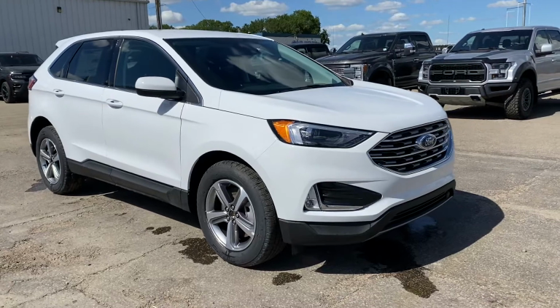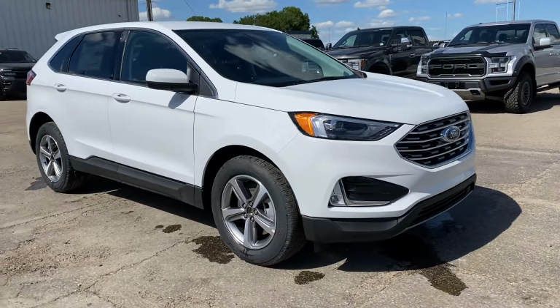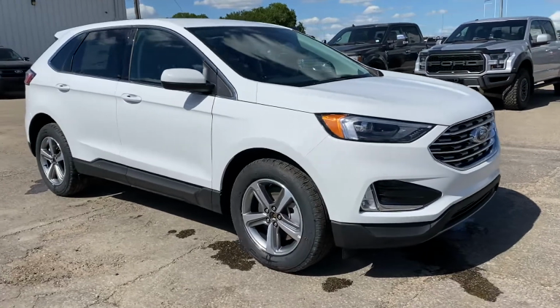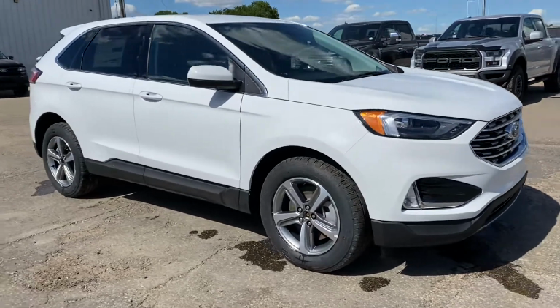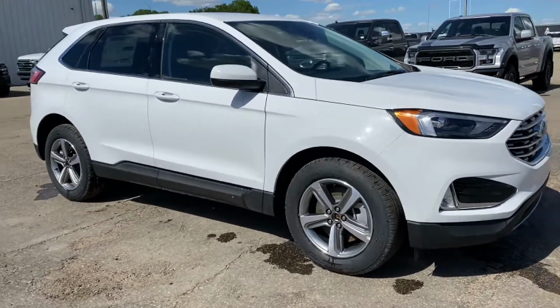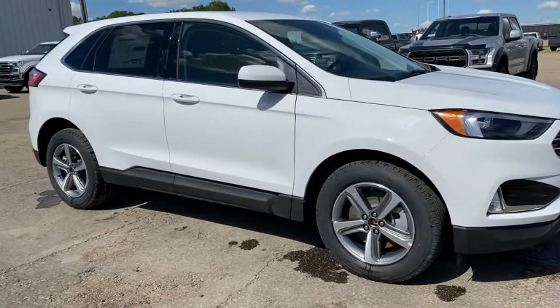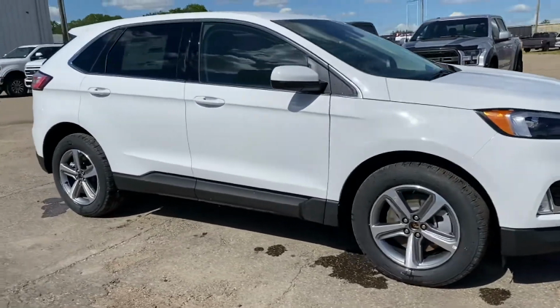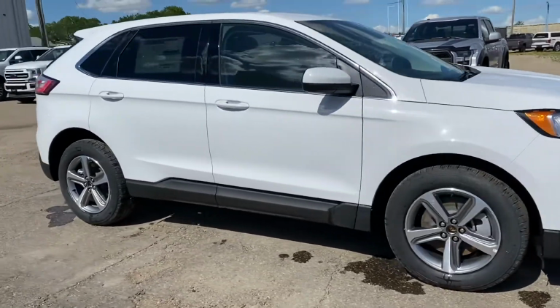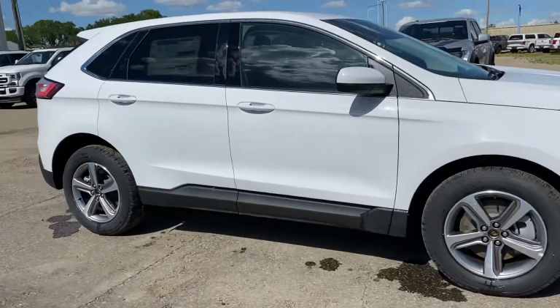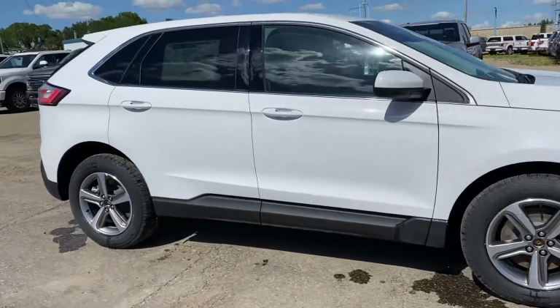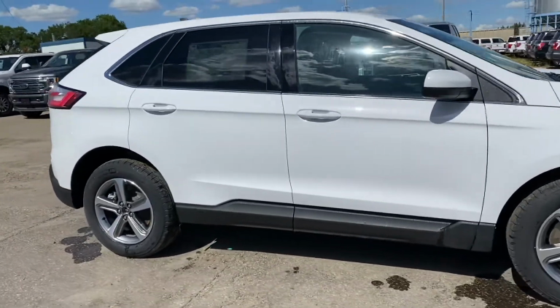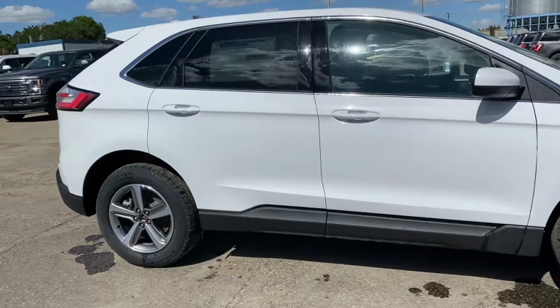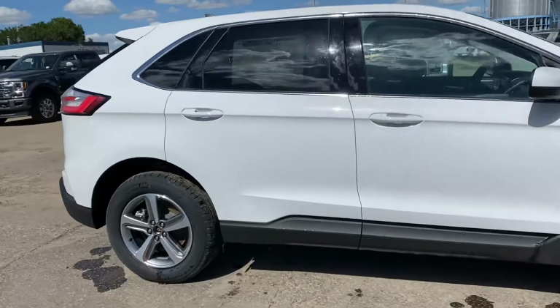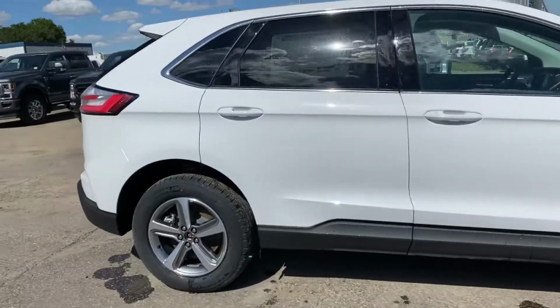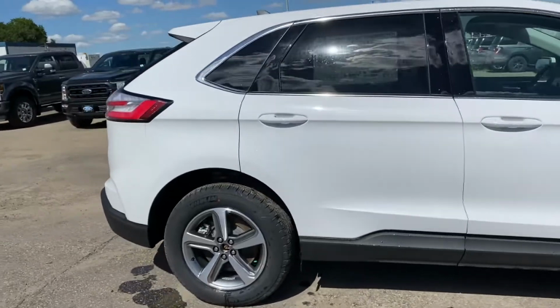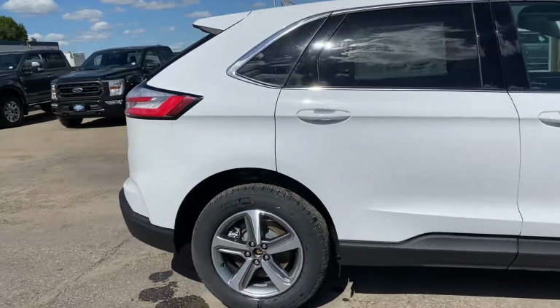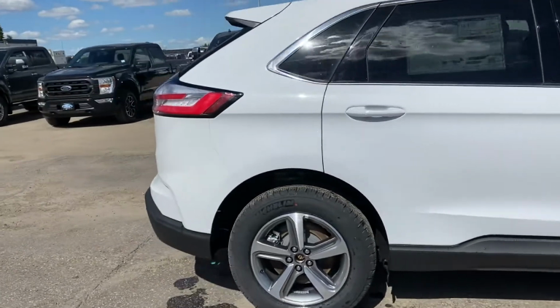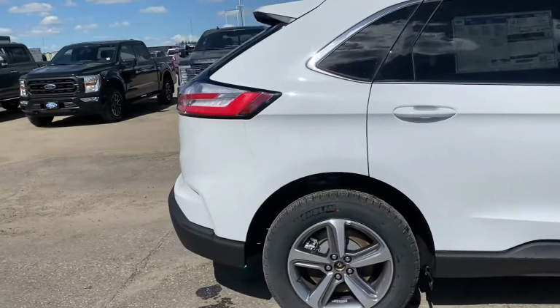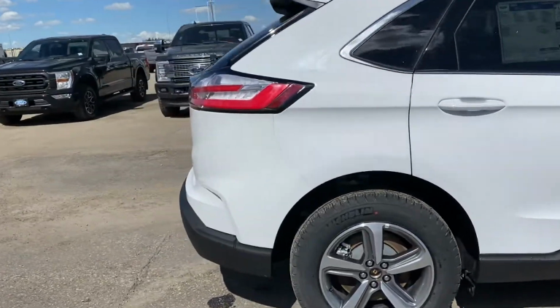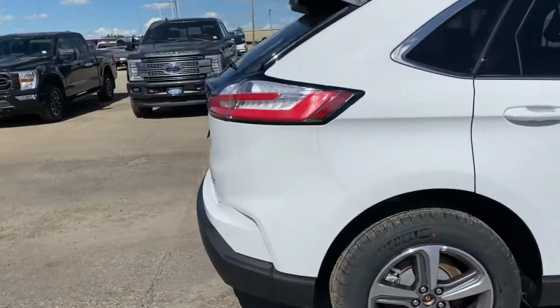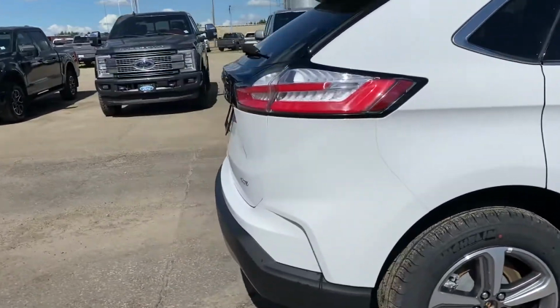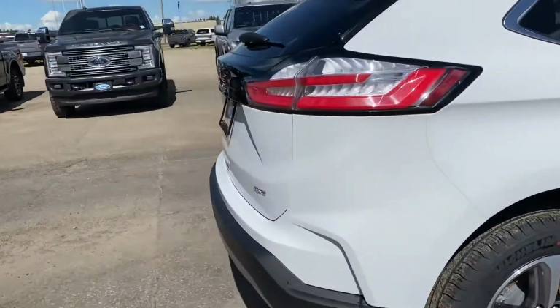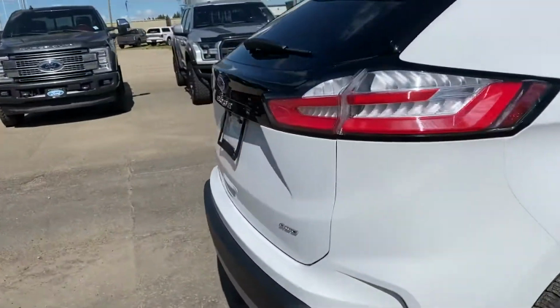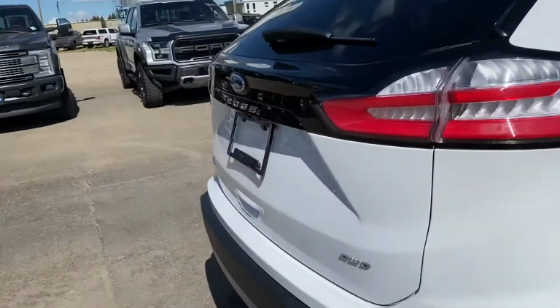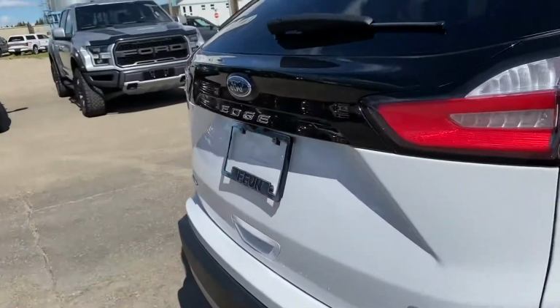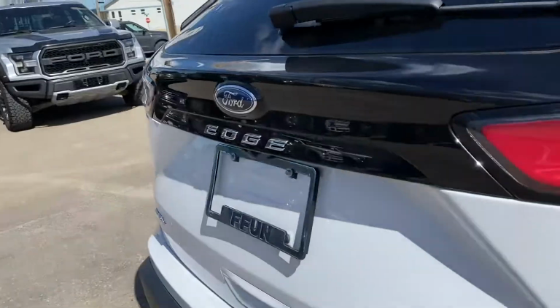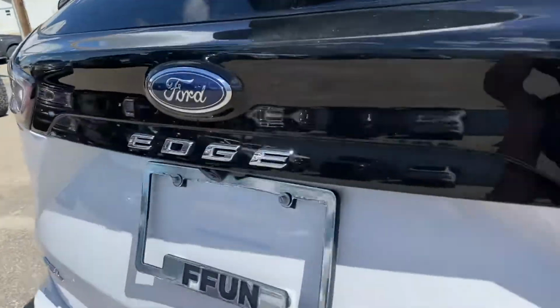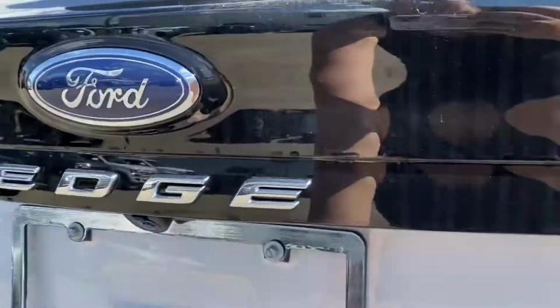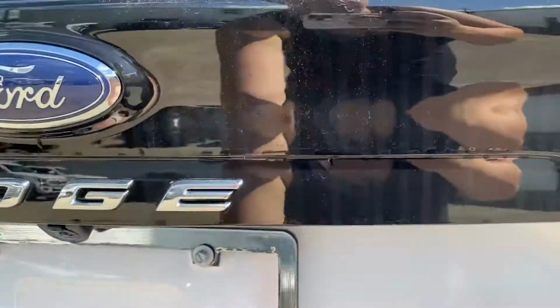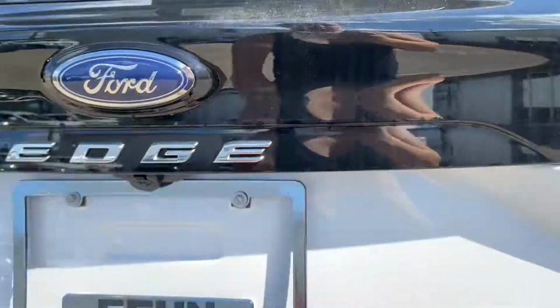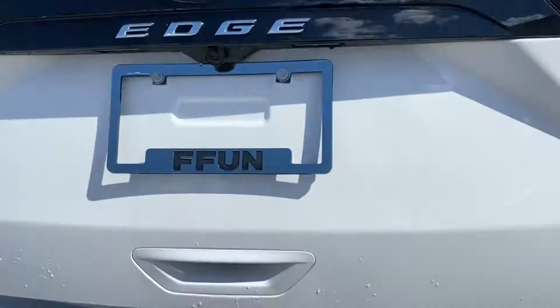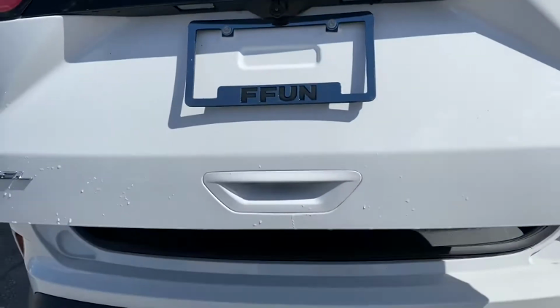Check out this 2022 Ford Edge SEL all-wheel drive in this nice white. You got a remote start, backup camera, and push of the button you got a trunk.